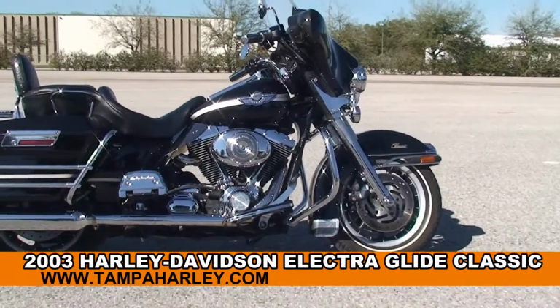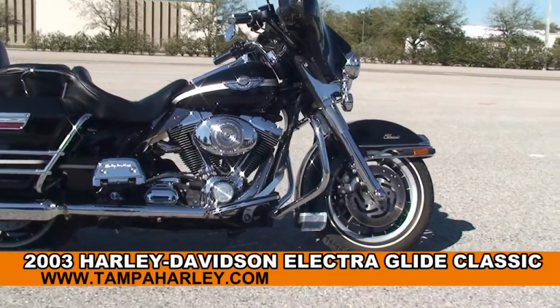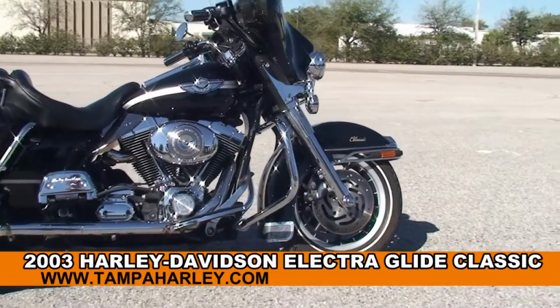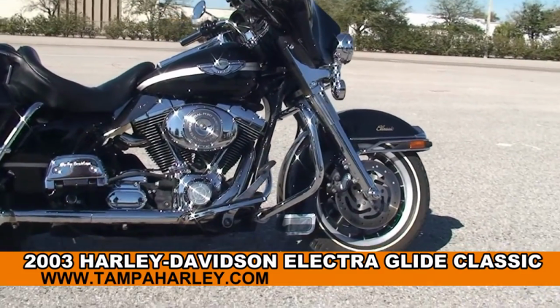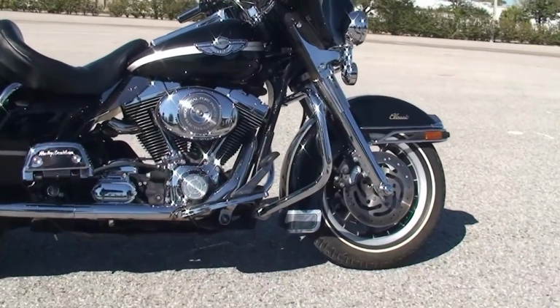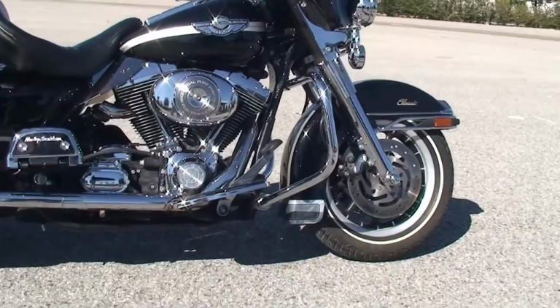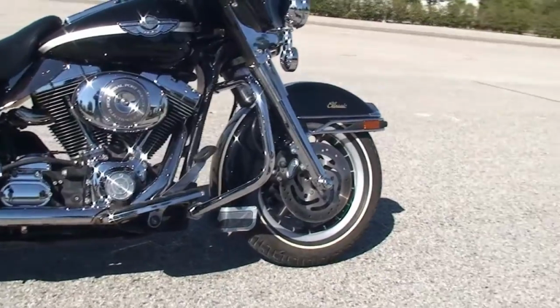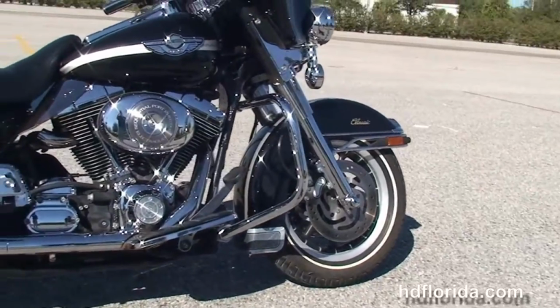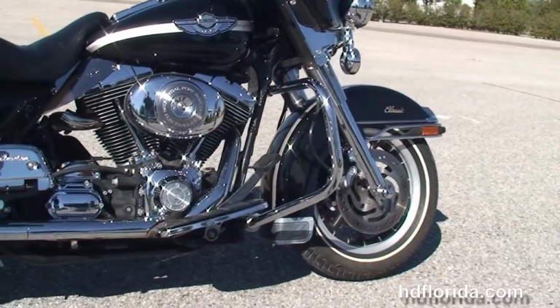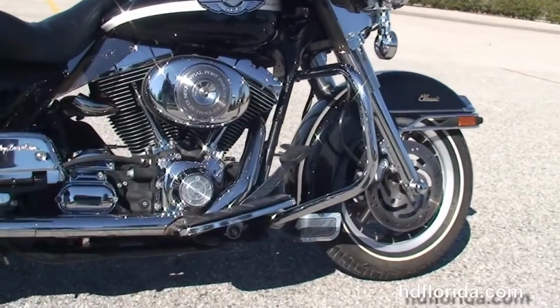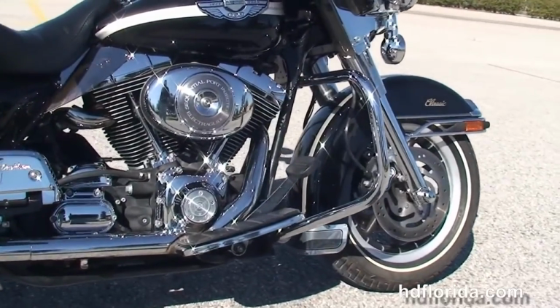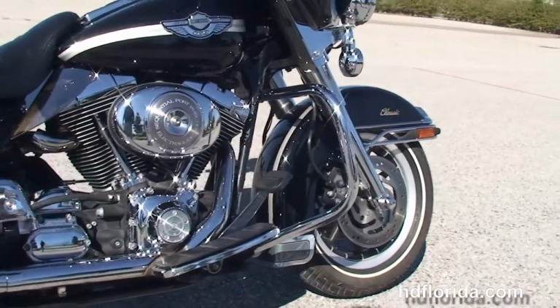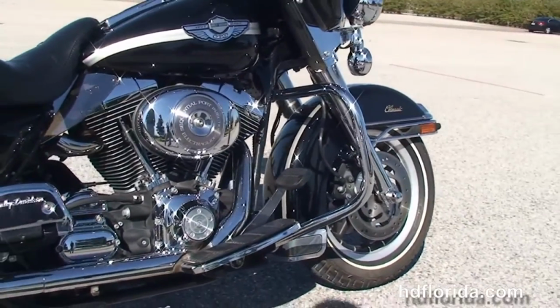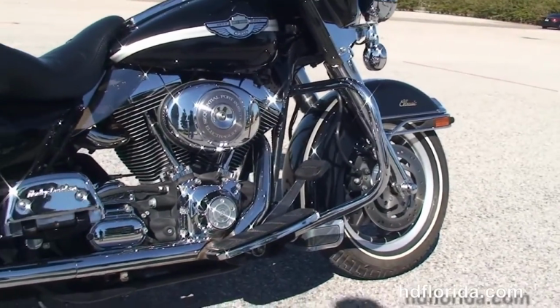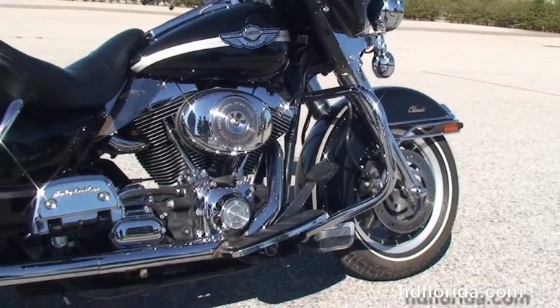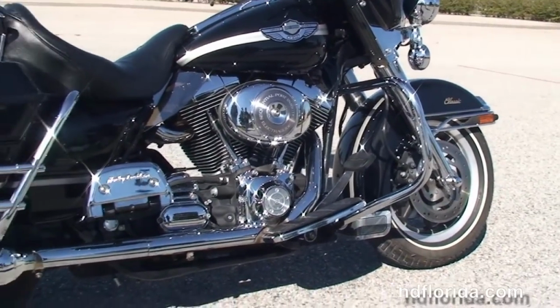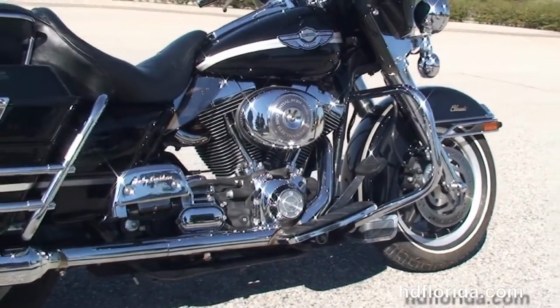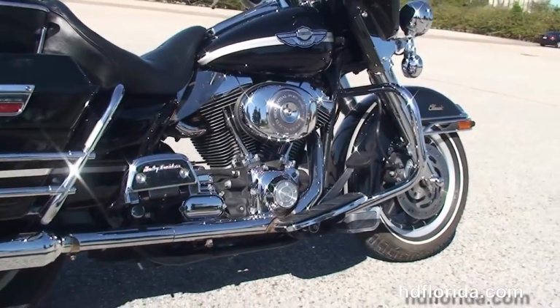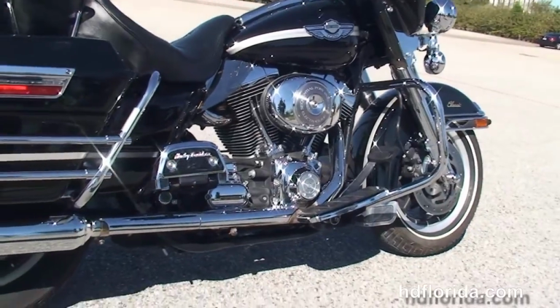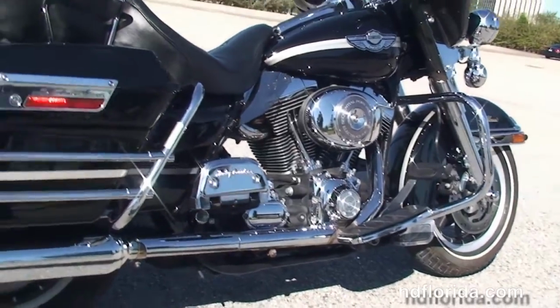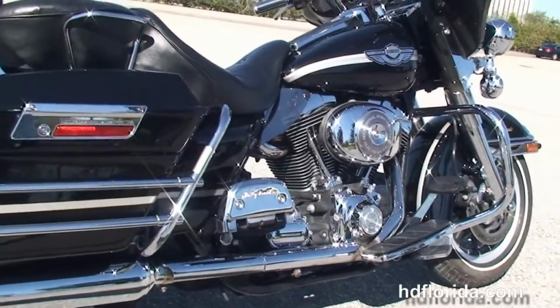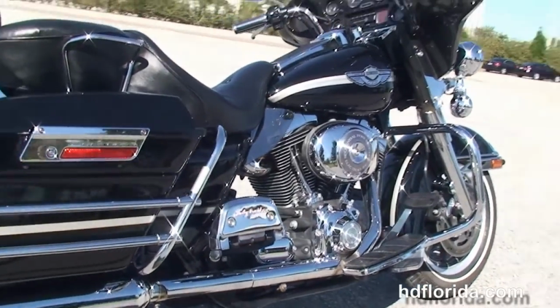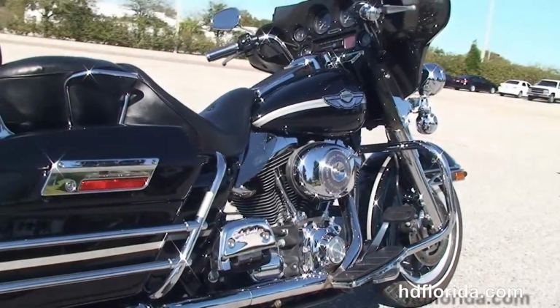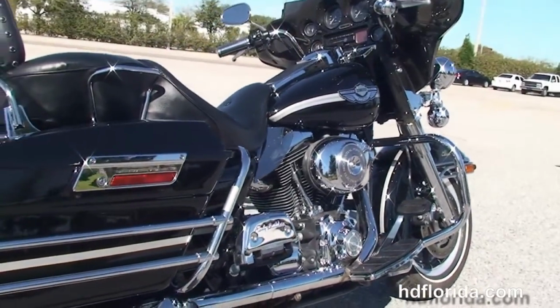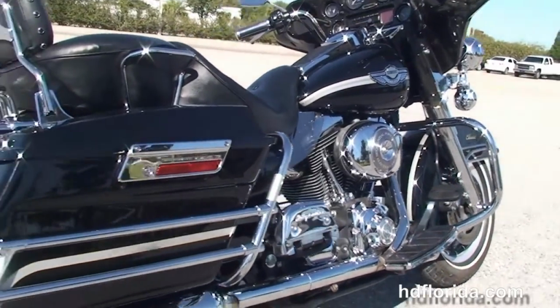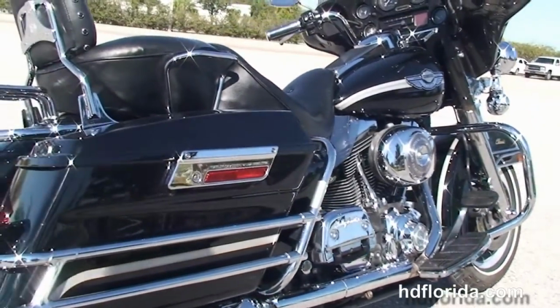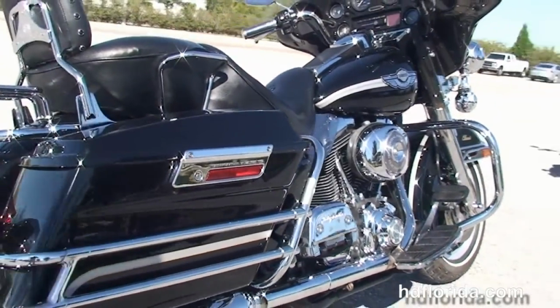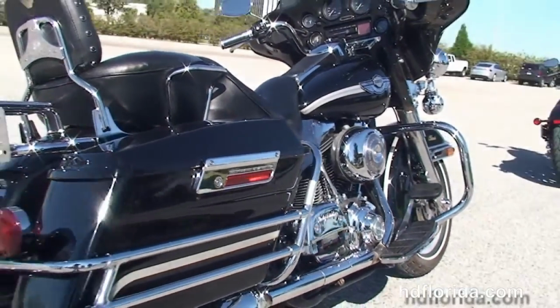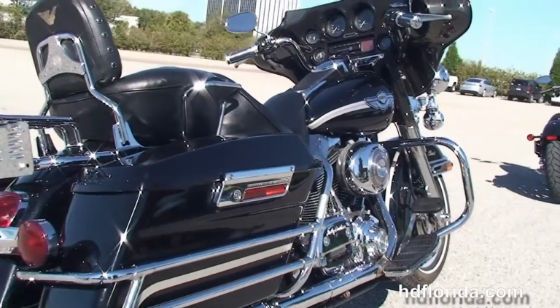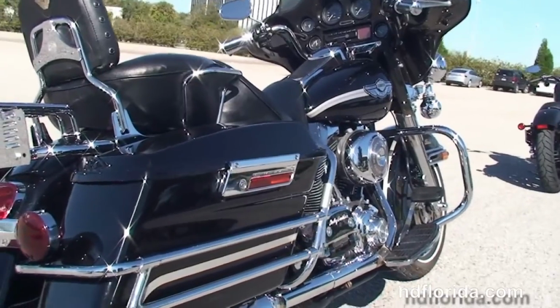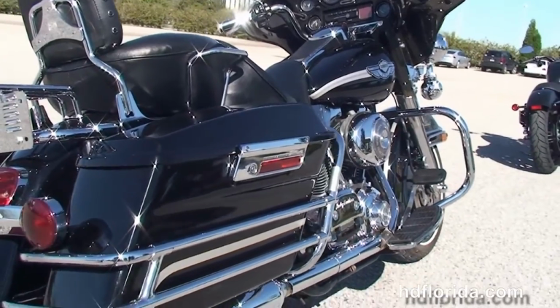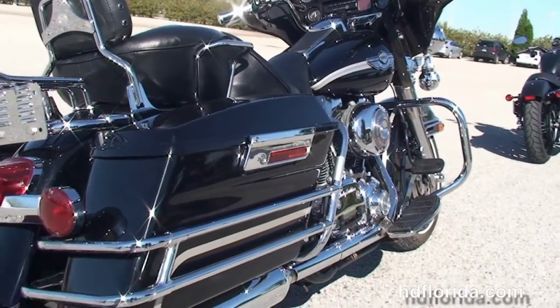This bike starts out front with the 9-spoke mag wheels, dual disc brakes, and completely chromed out front forks. Moving back to the chrome engine guard, this bike has a rubber-mounted, air-cooled, 88 cubic inch twin cam engine with 5-speed transmission.